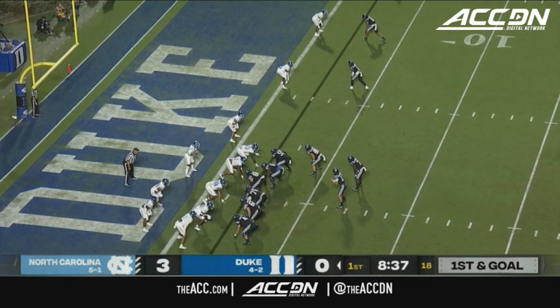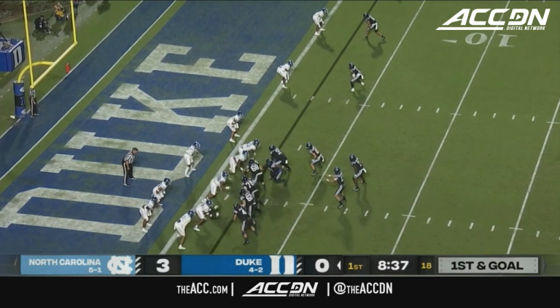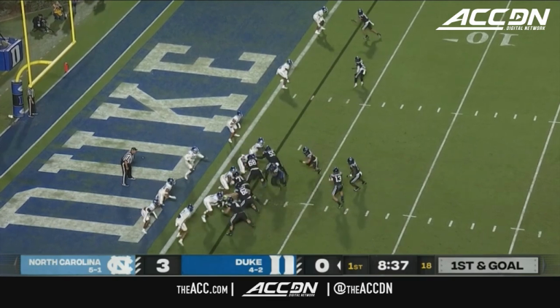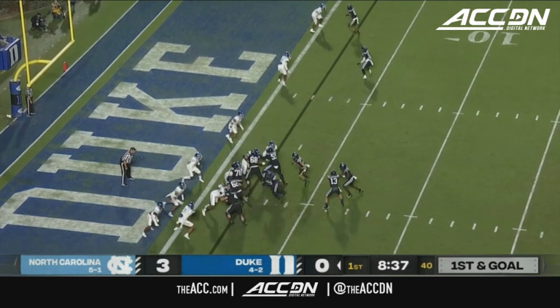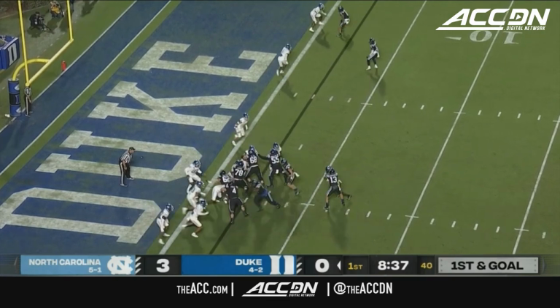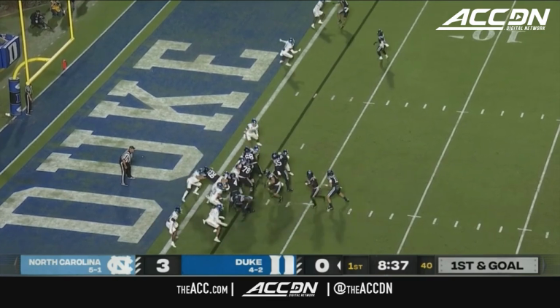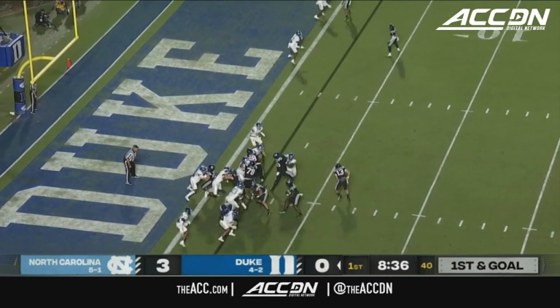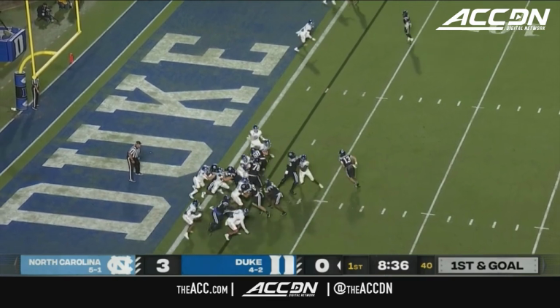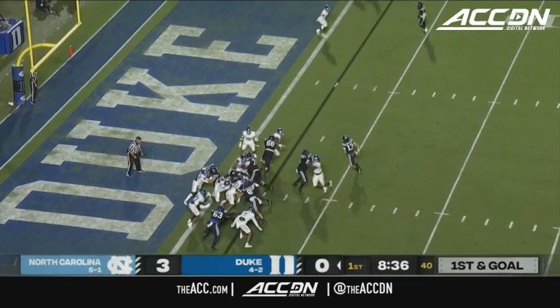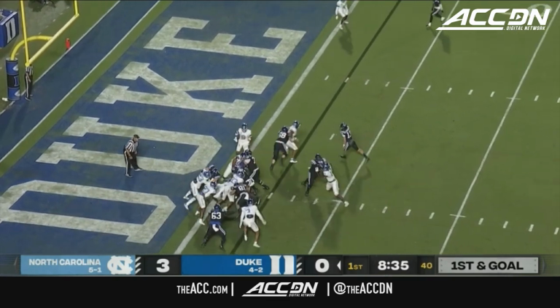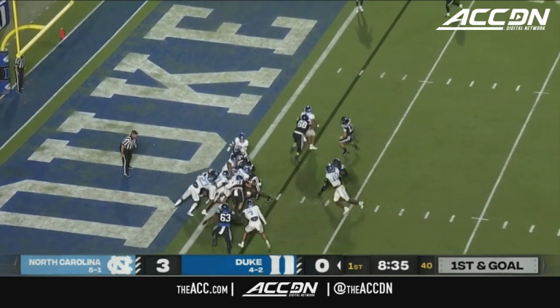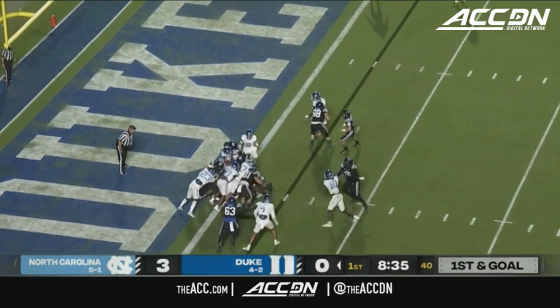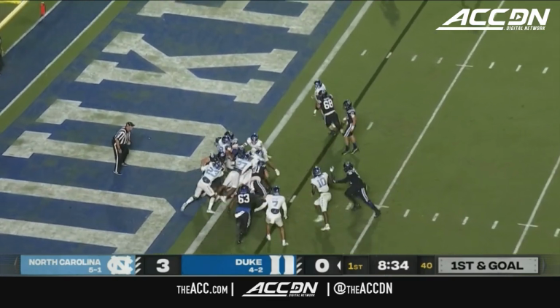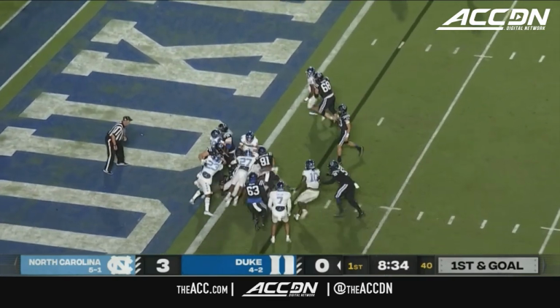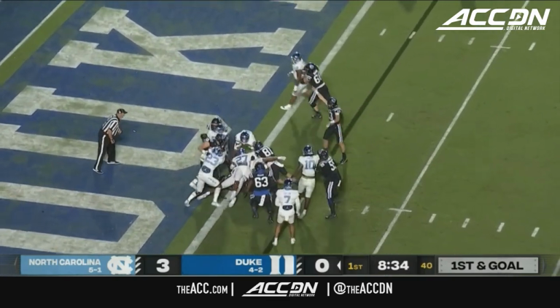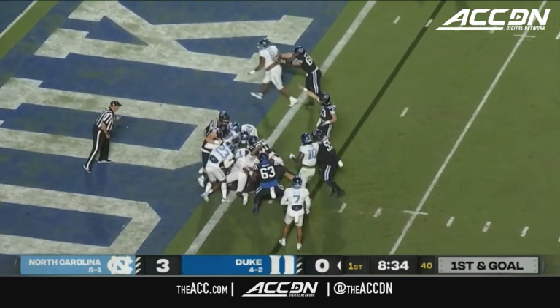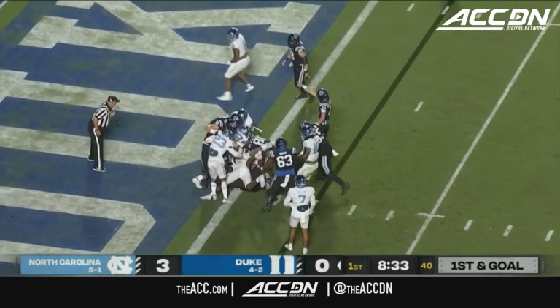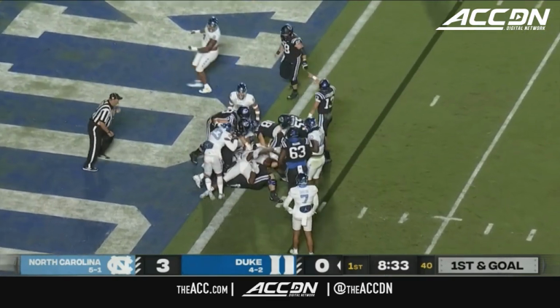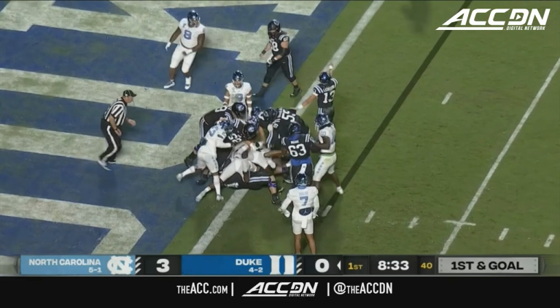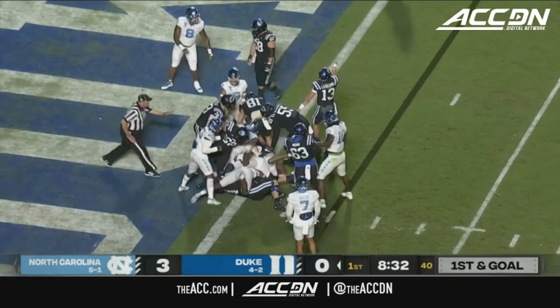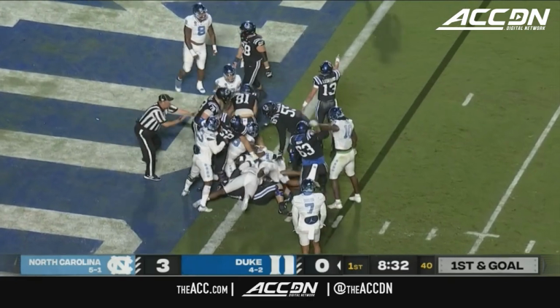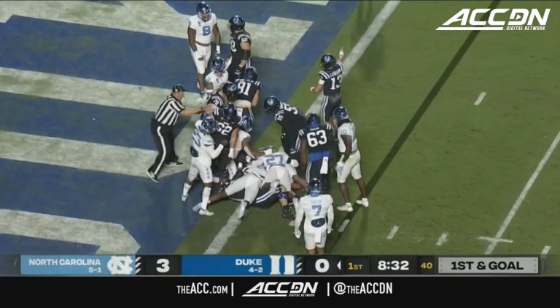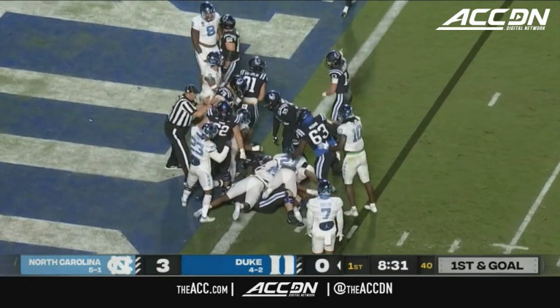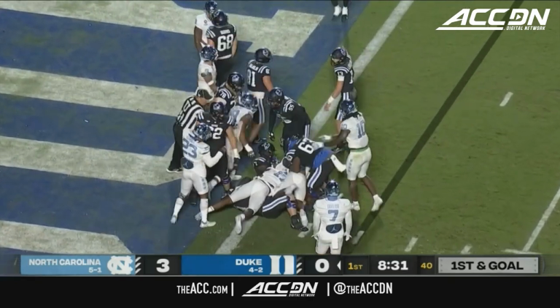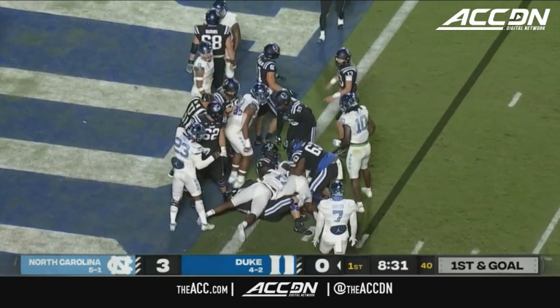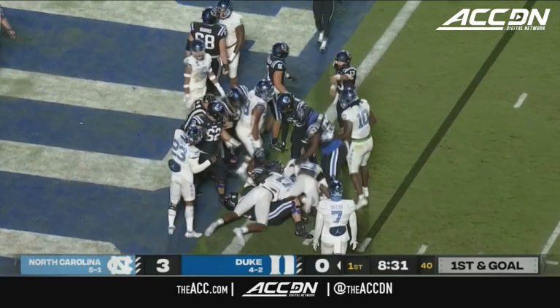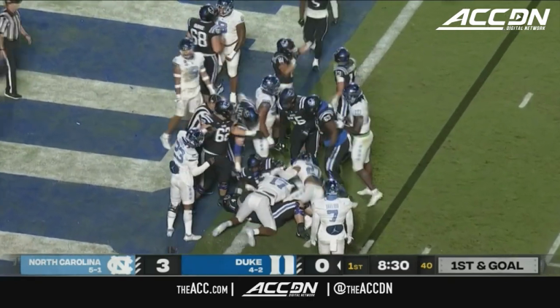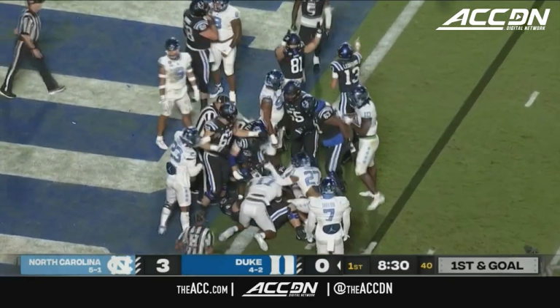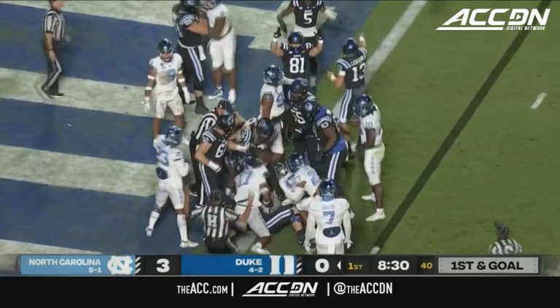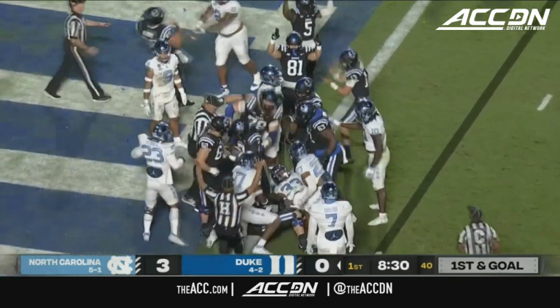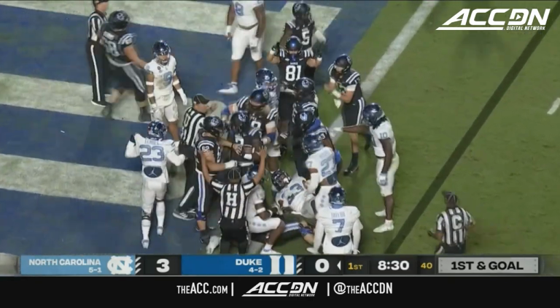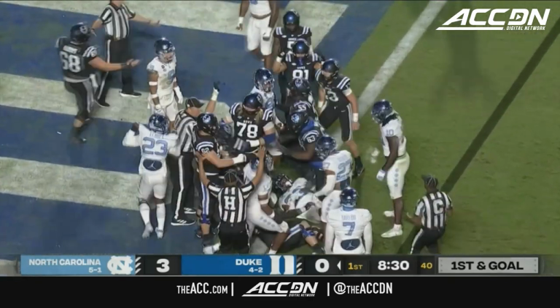Waters with Leonard, and it is Jordan Waters into a stack — did he break the plane? Yes, touchdown Duke.